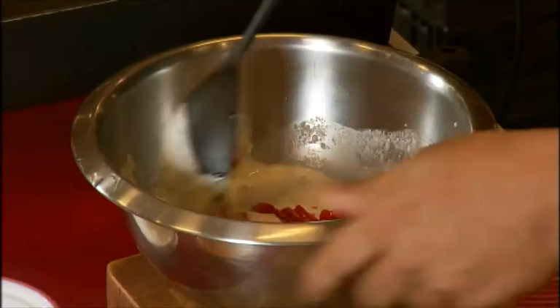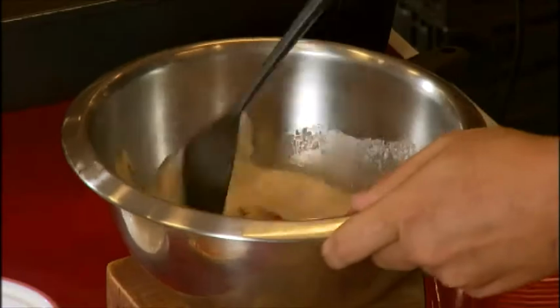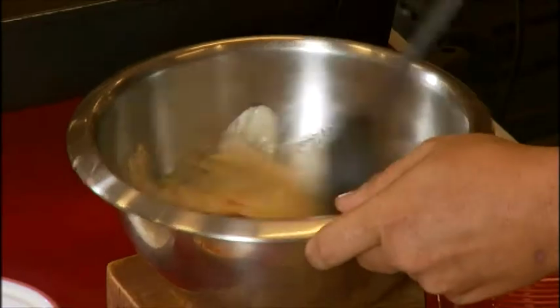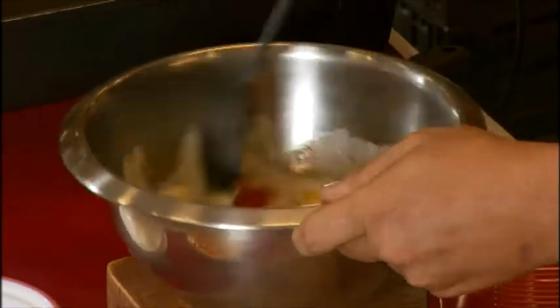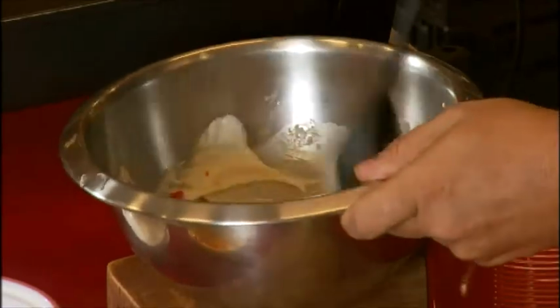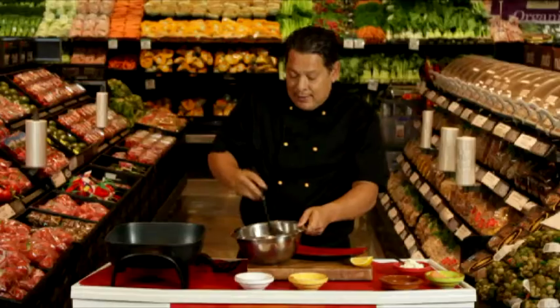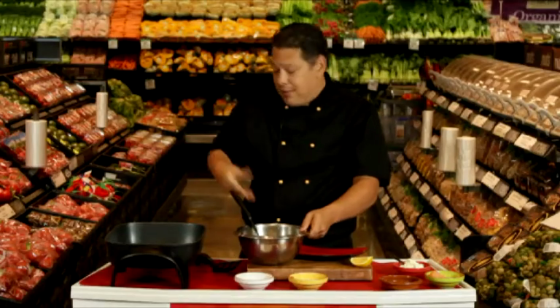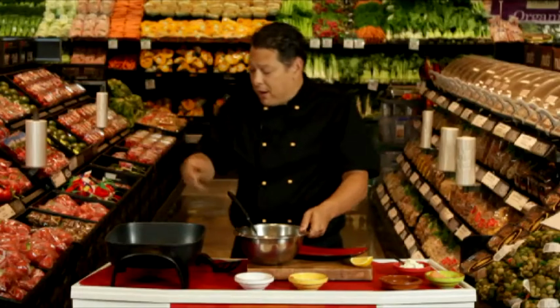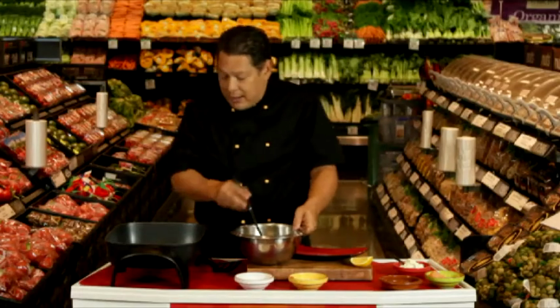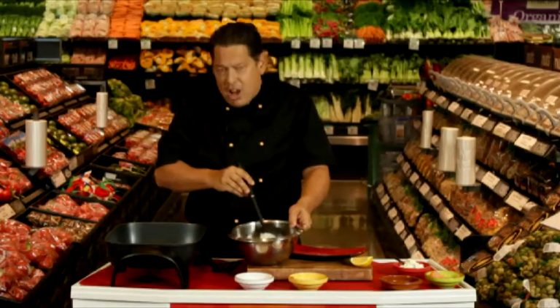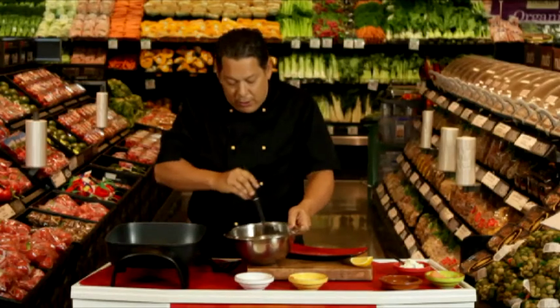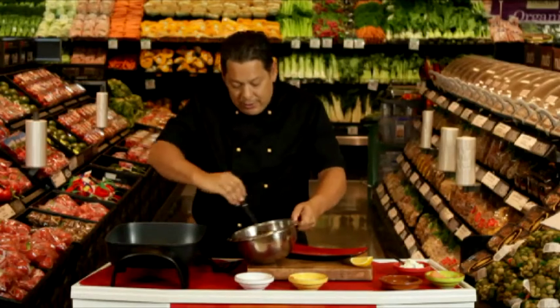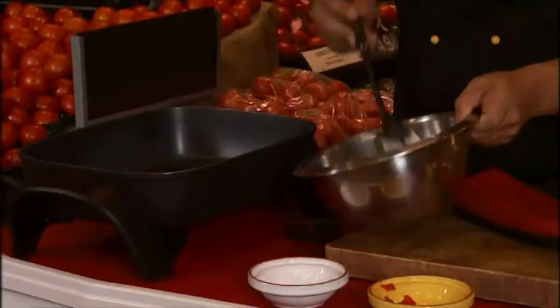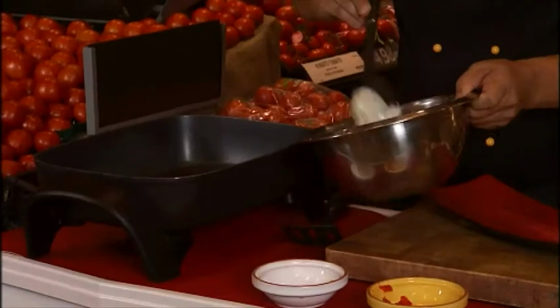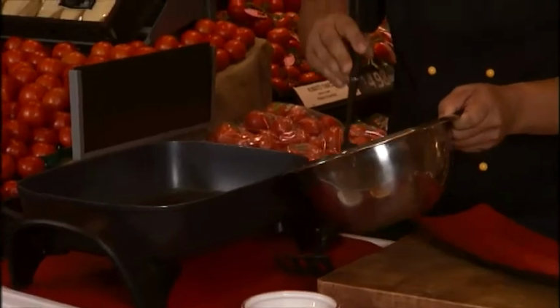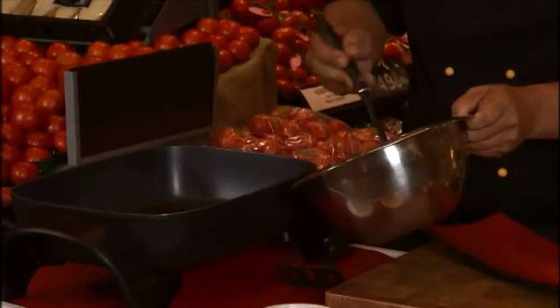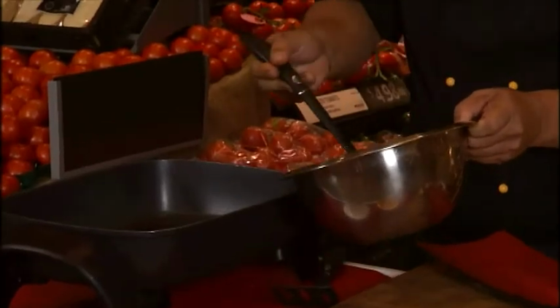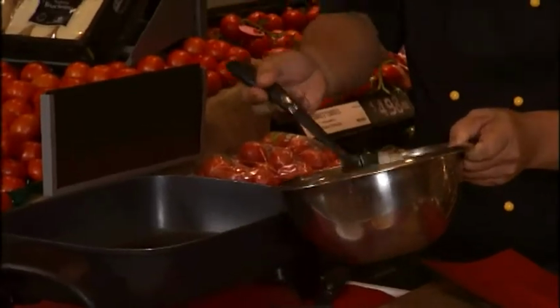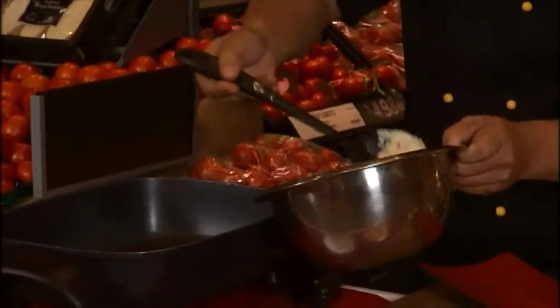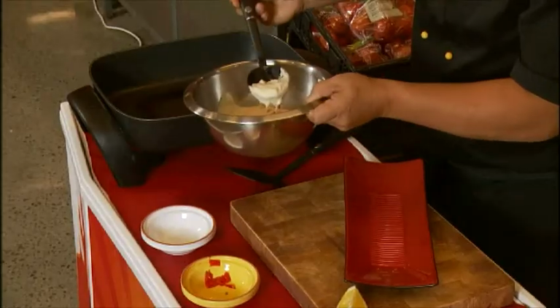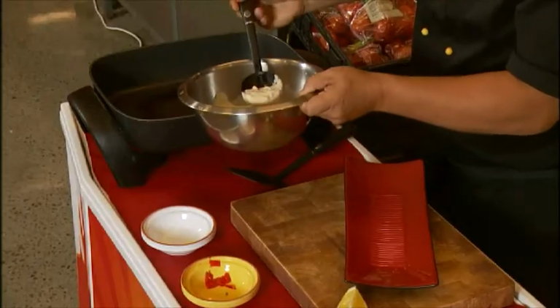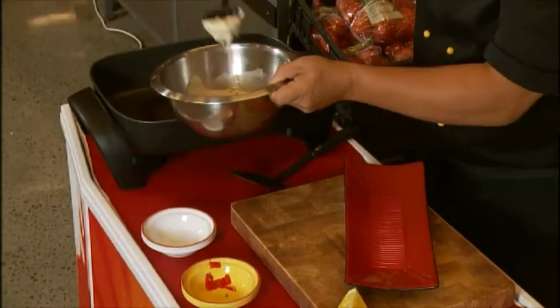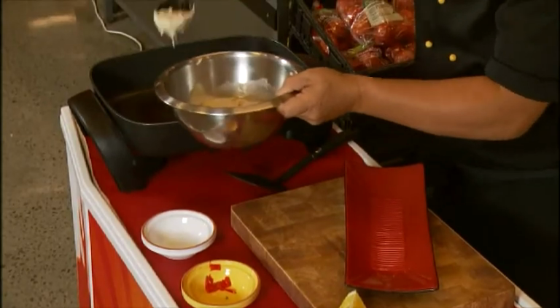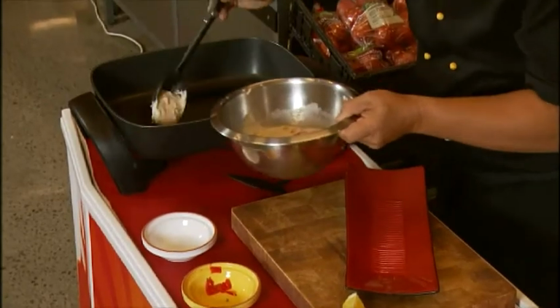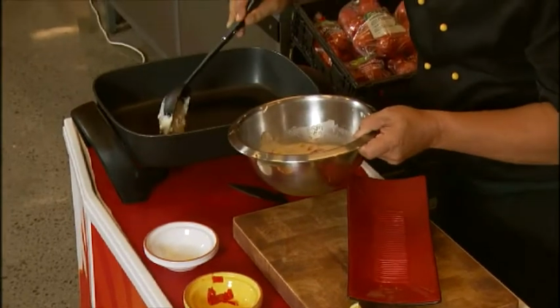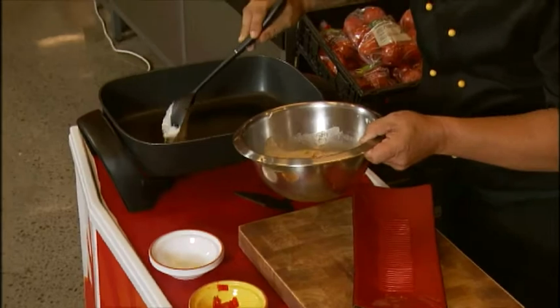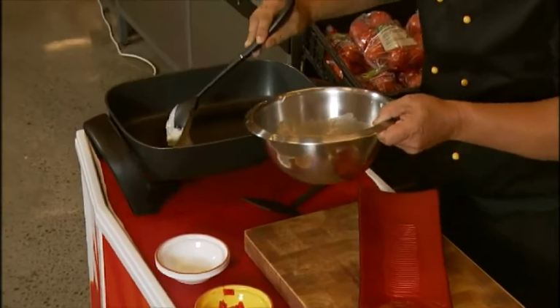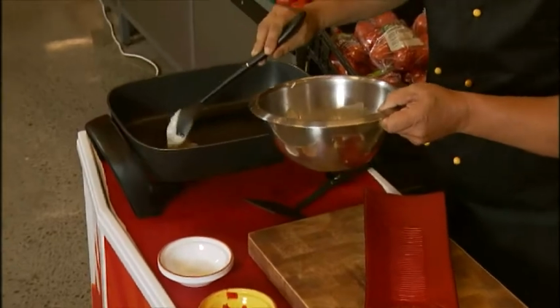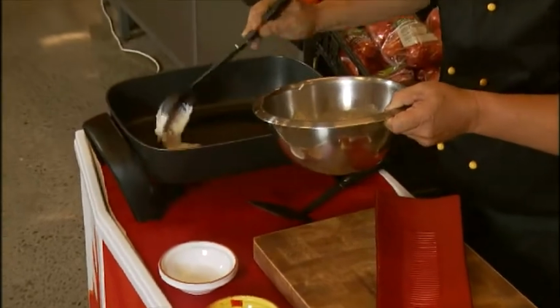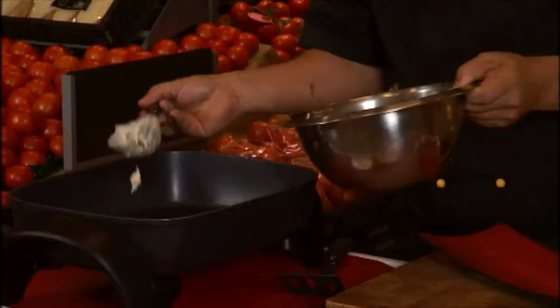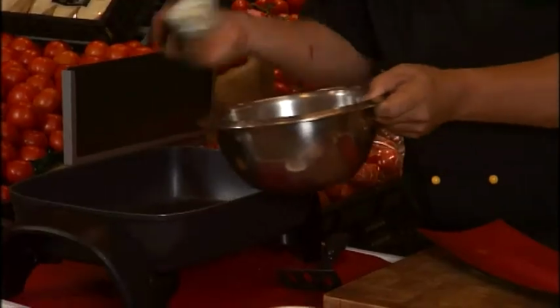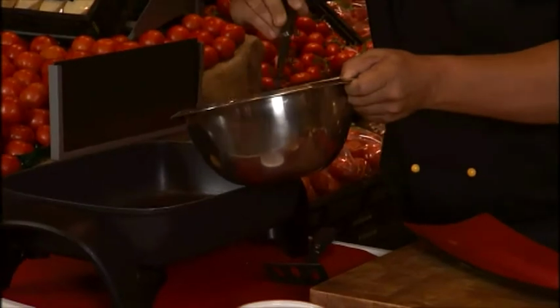Mix this together, and in this pan over here that's lightly oiled, I'm just going to place in a few of these pikelets, as so.